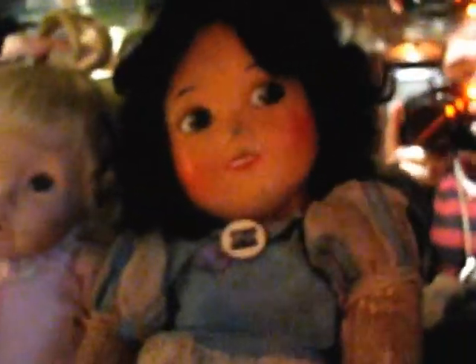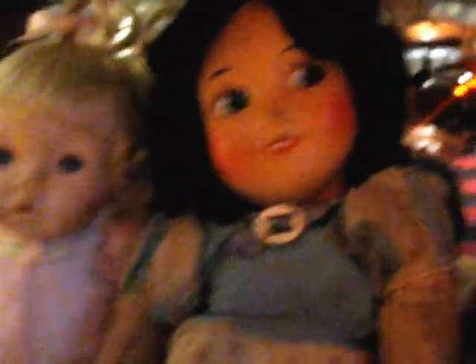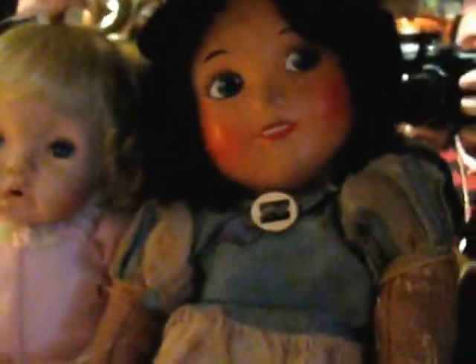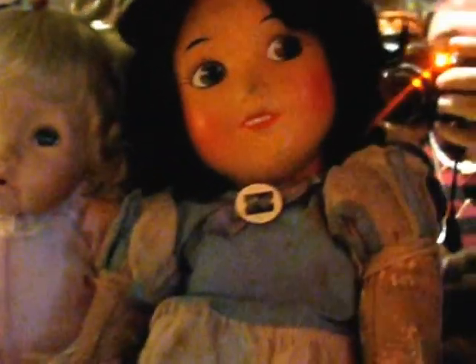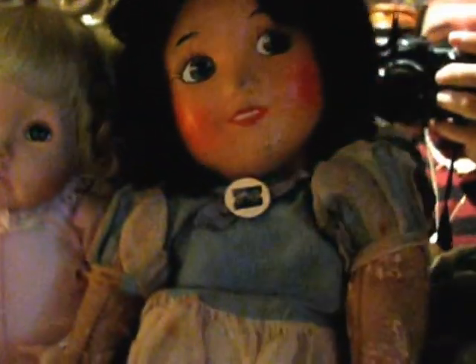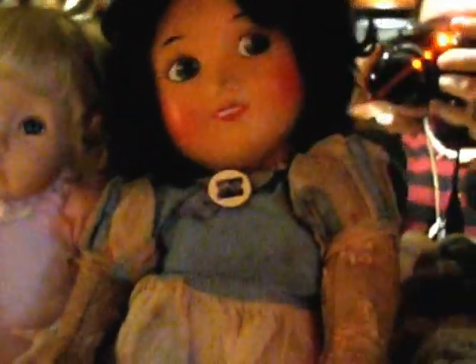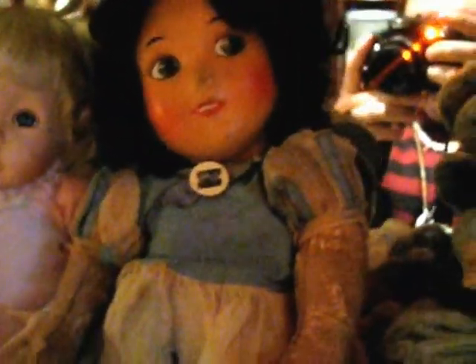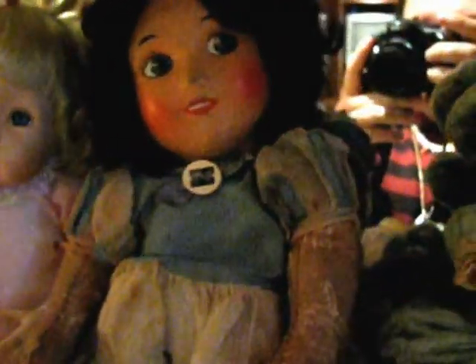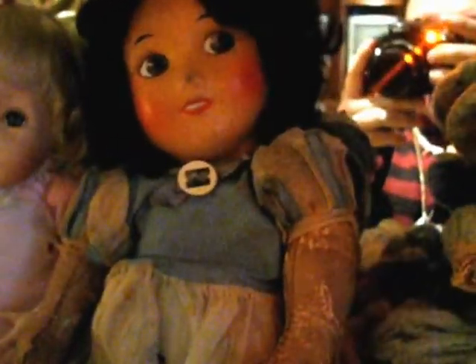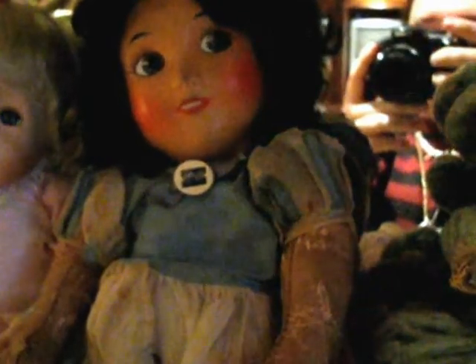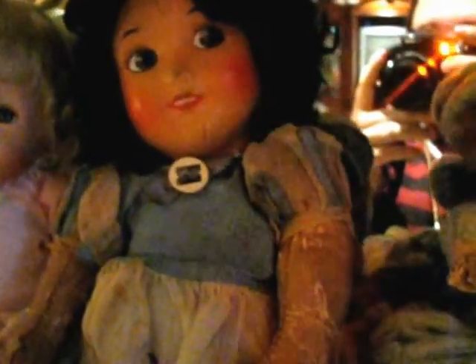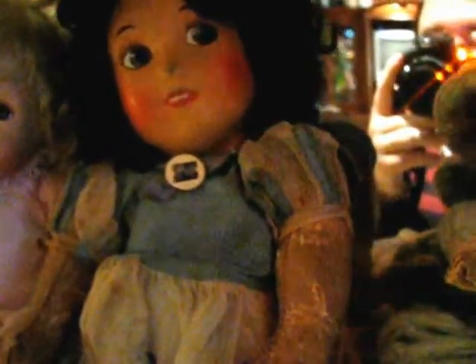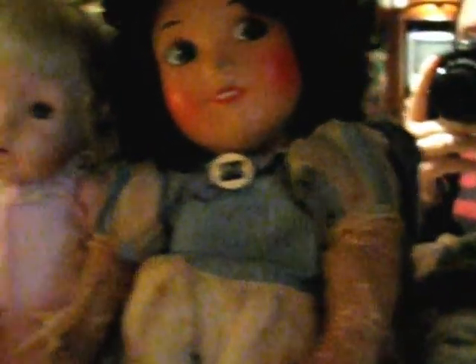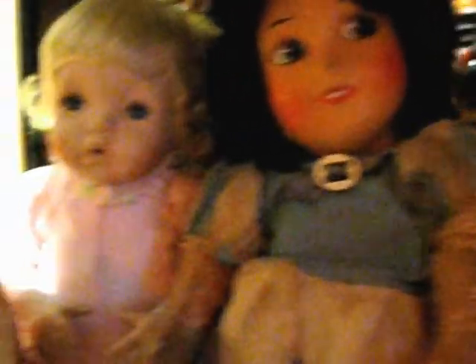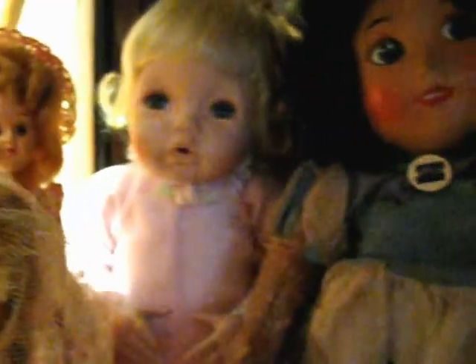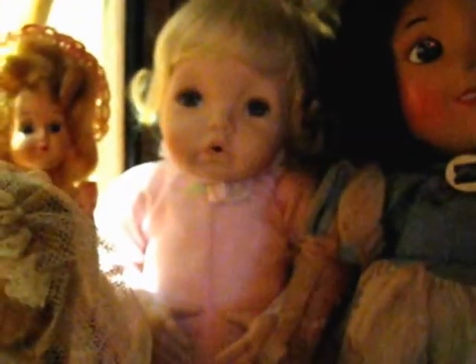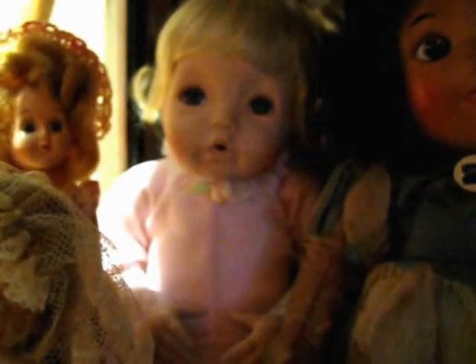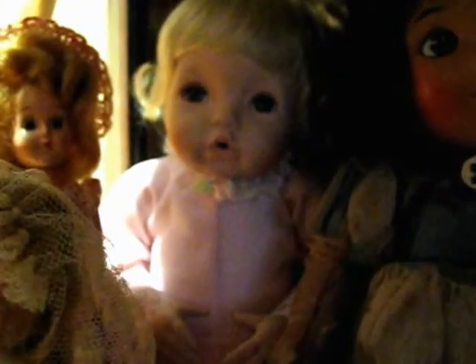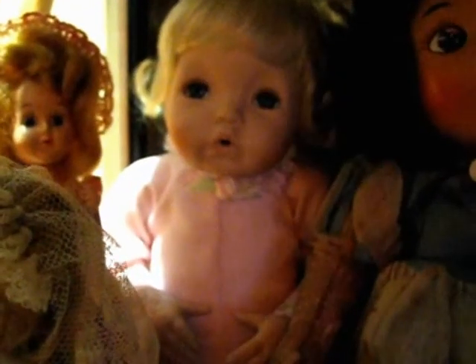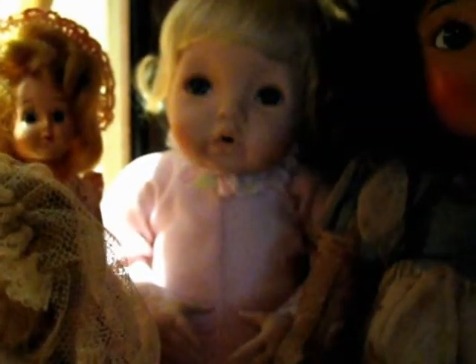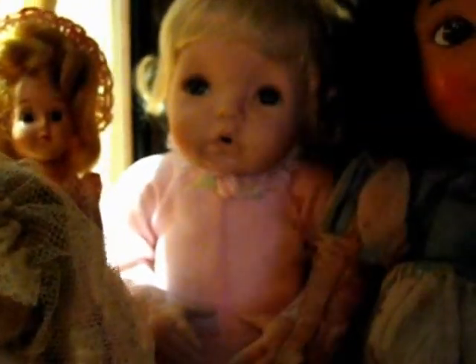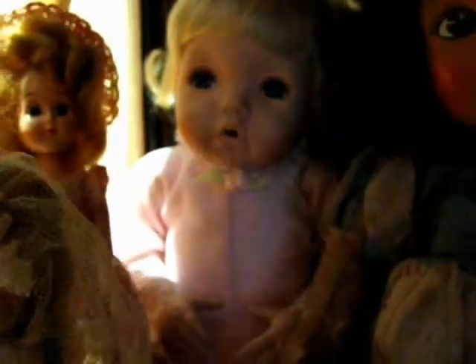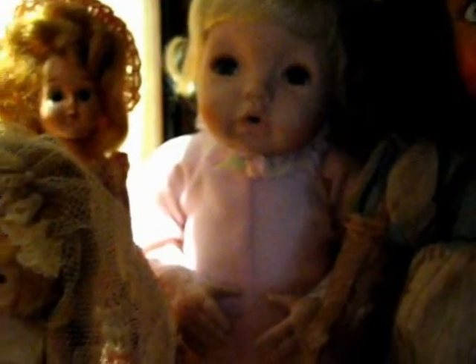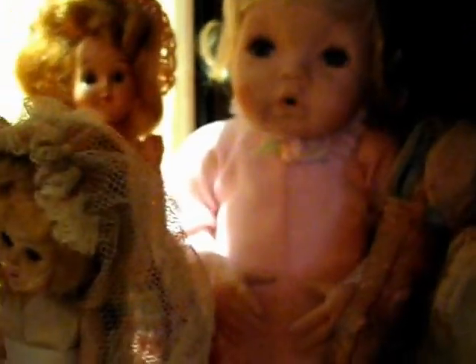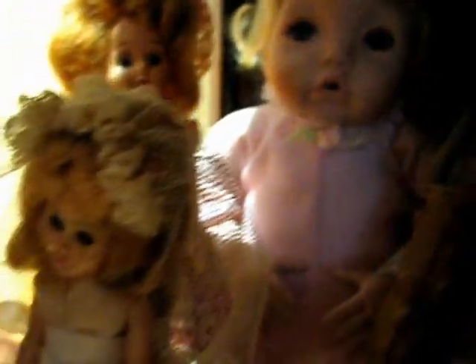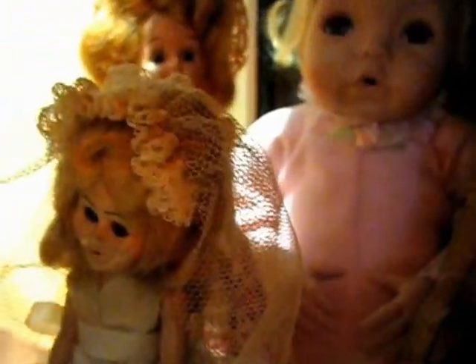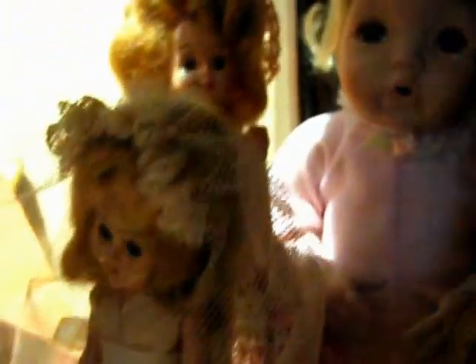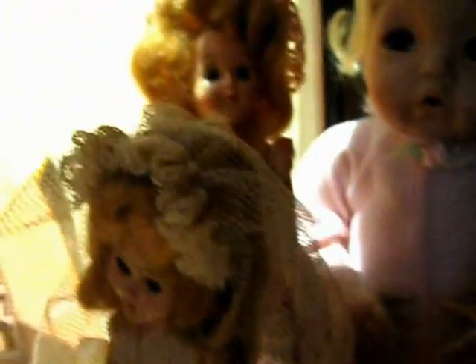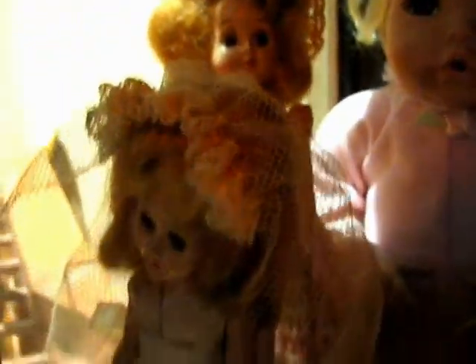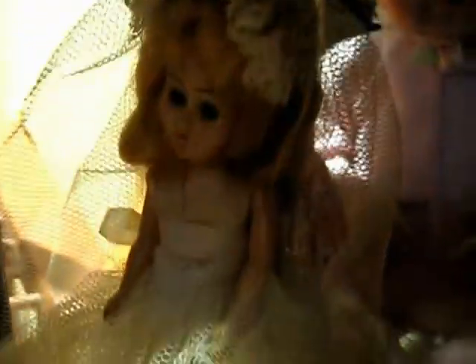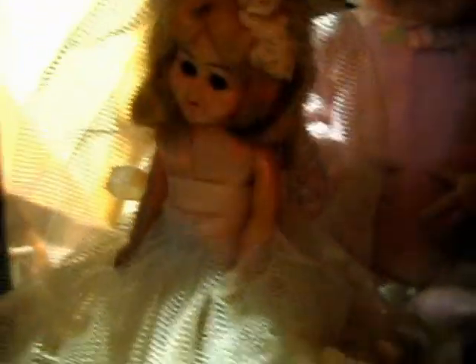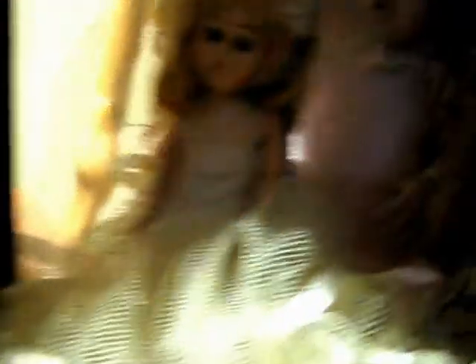Now this right here is an Ideal Snow White. And that's another Sugar Plum by Ashton Drake. And here are two more little carnival dolls like I have.